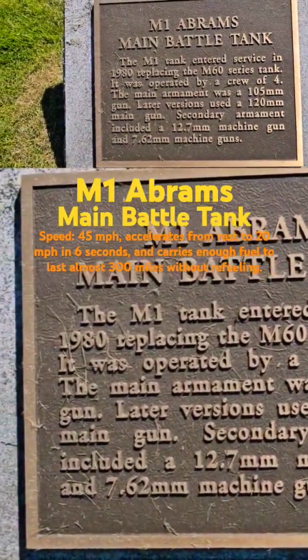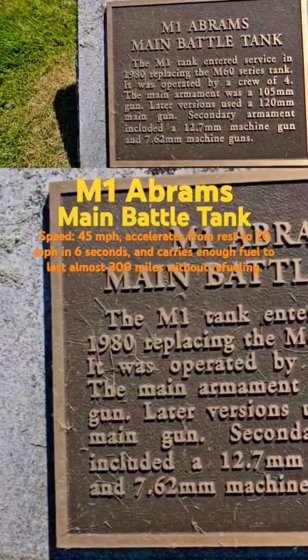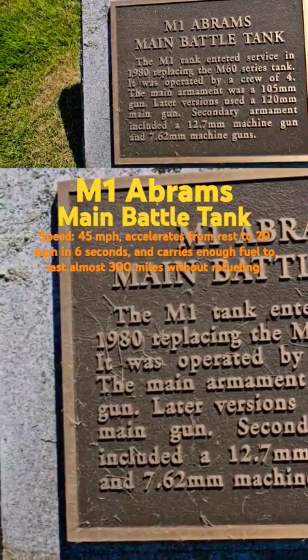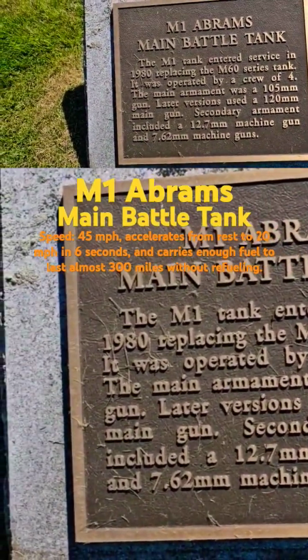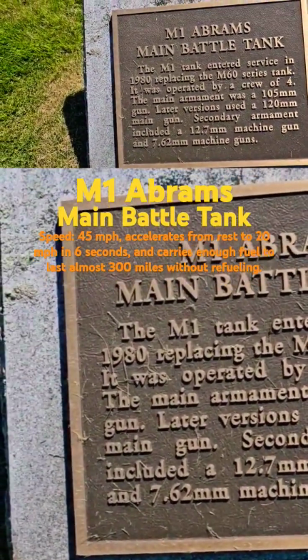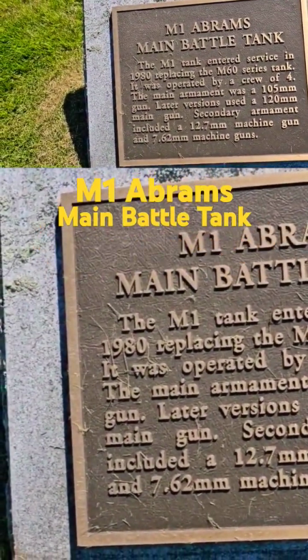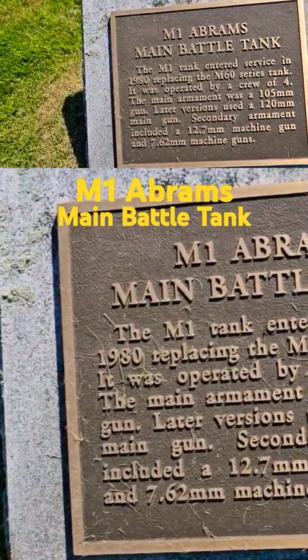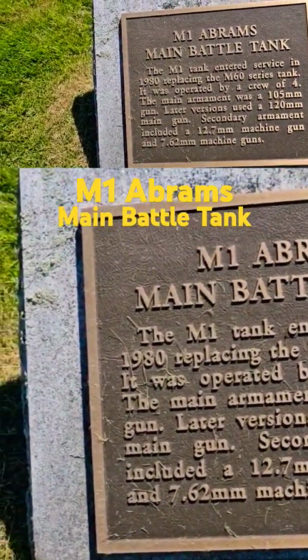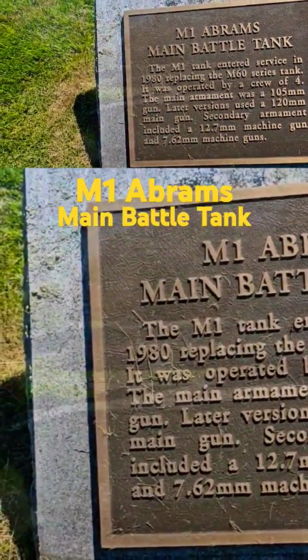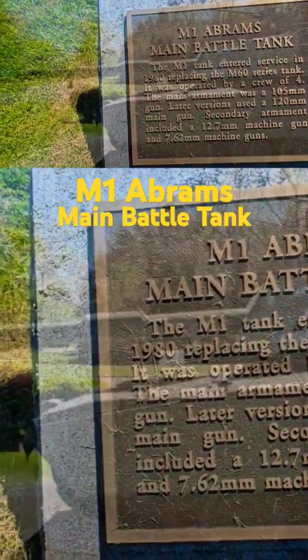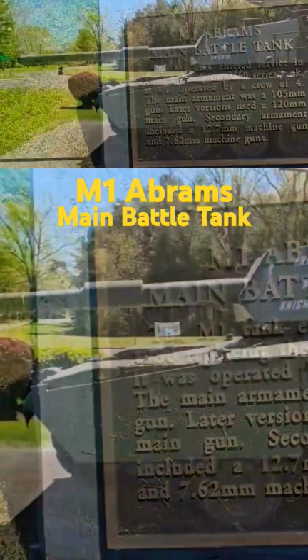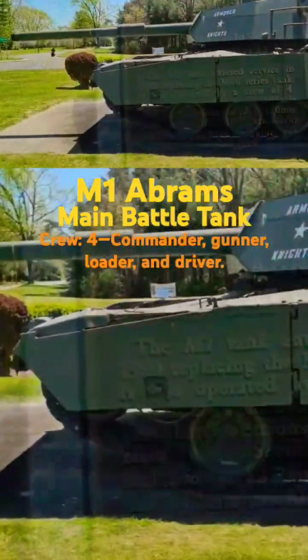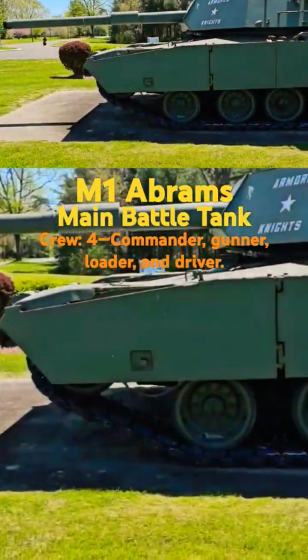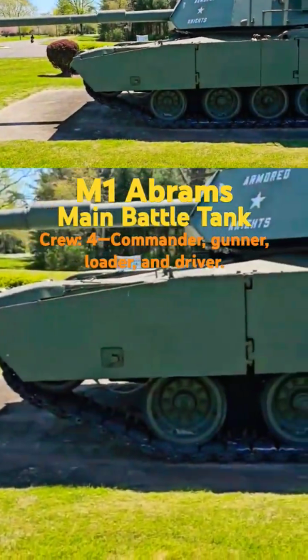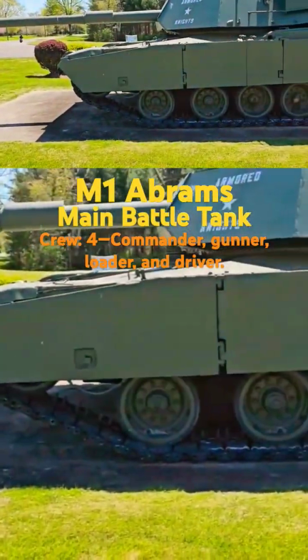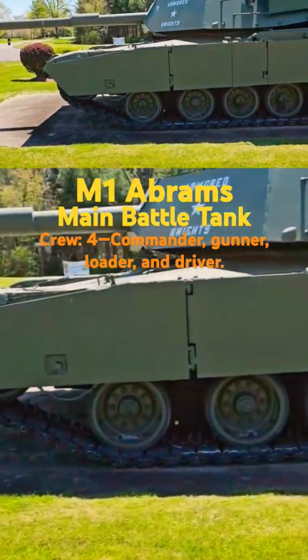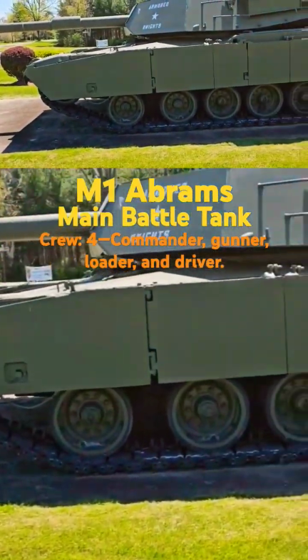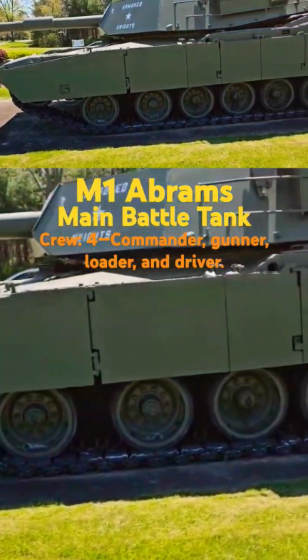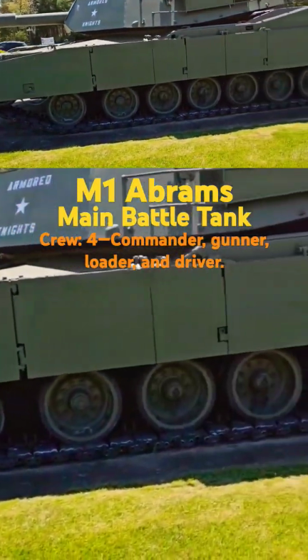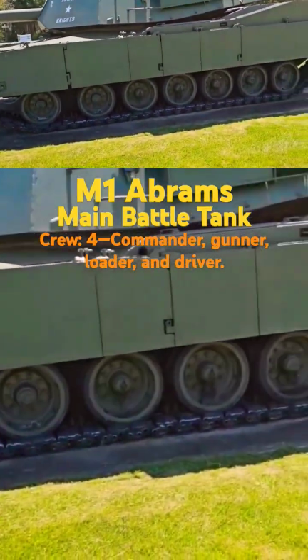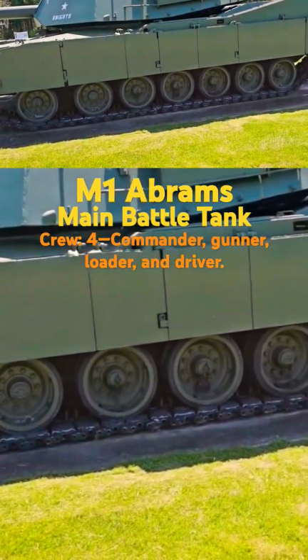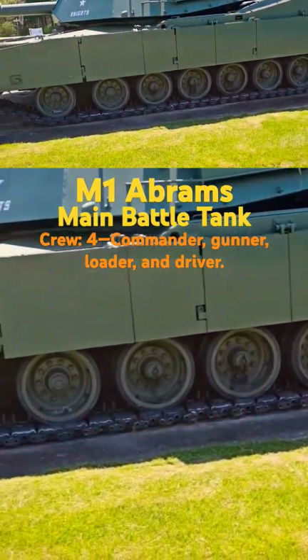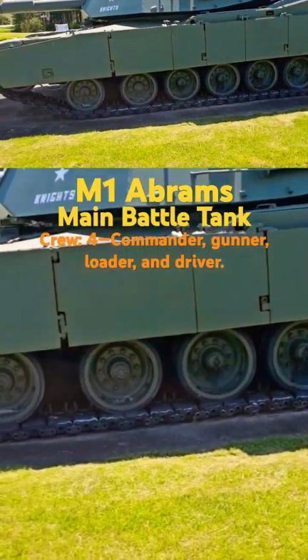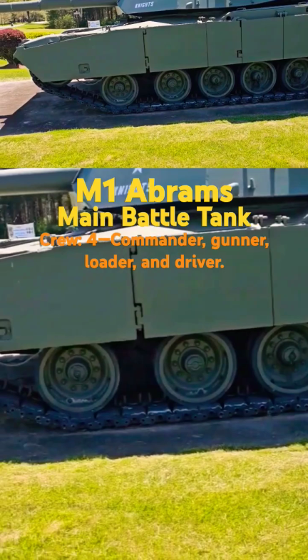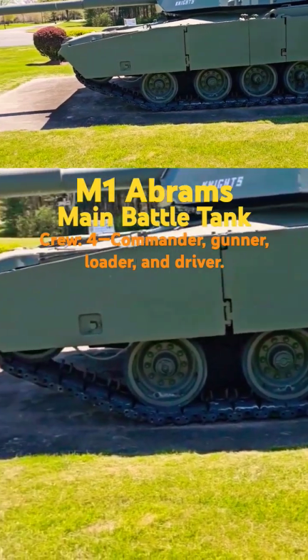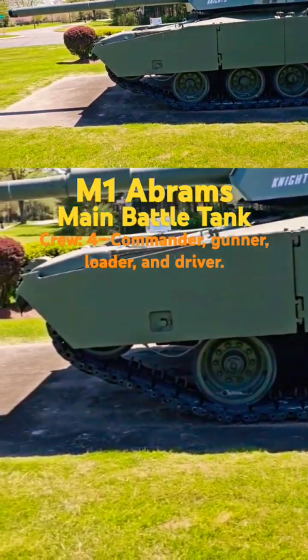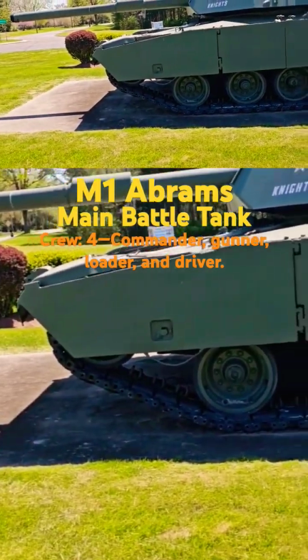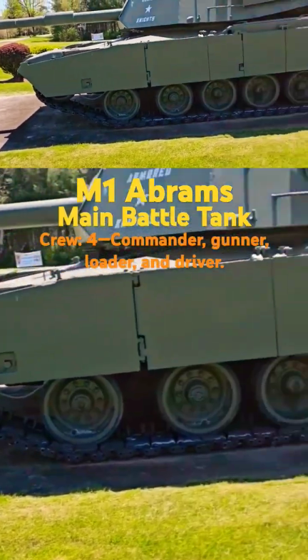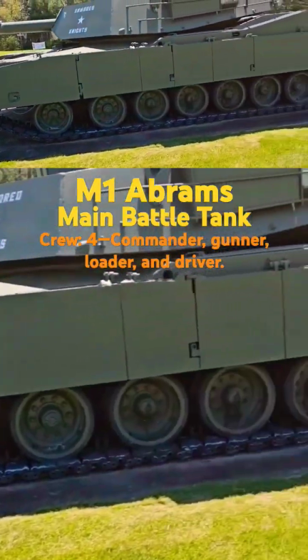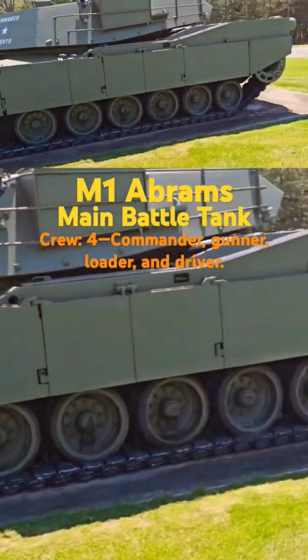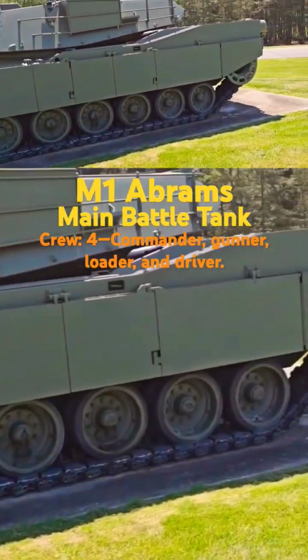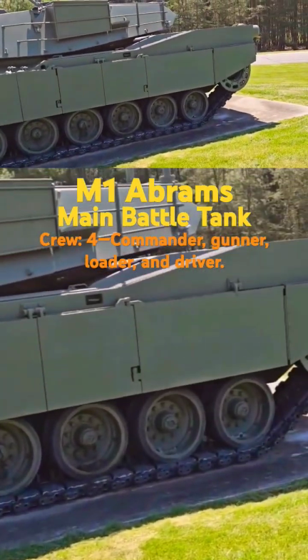It entered service in 1980, replacing the M60. Seven road wheels and two support rollers.